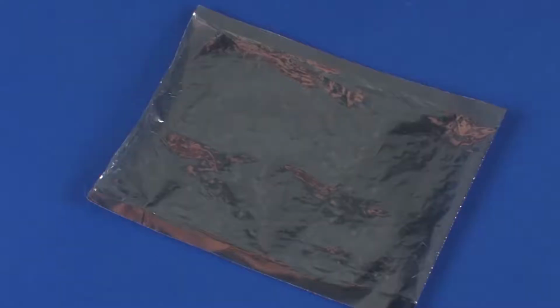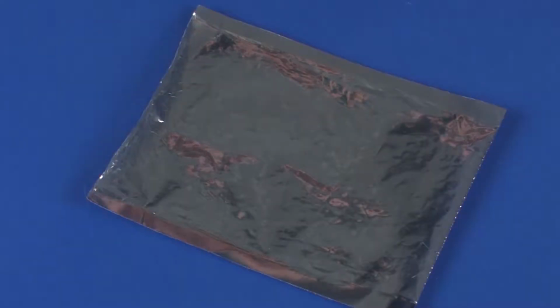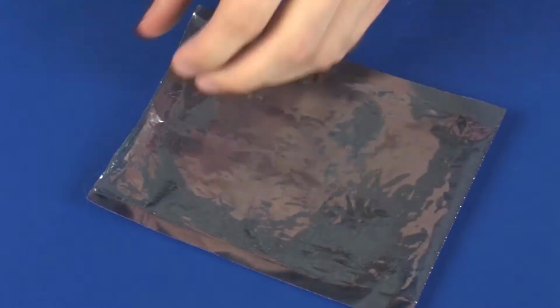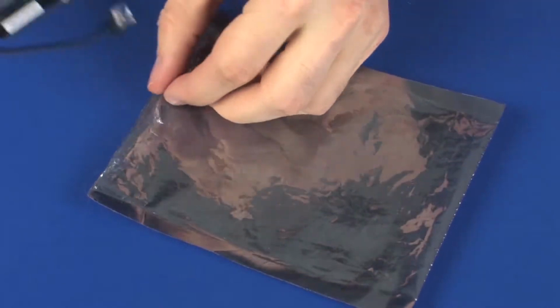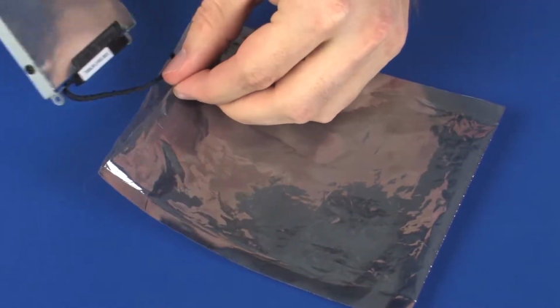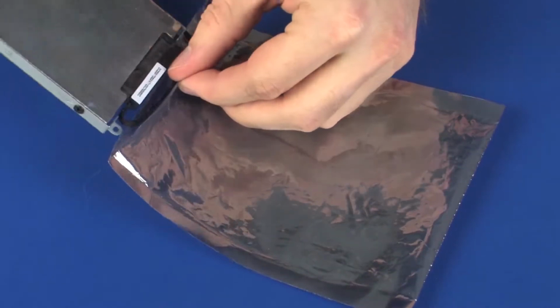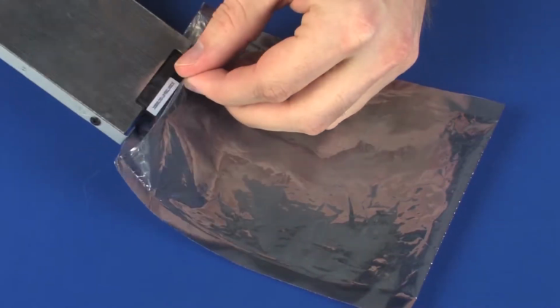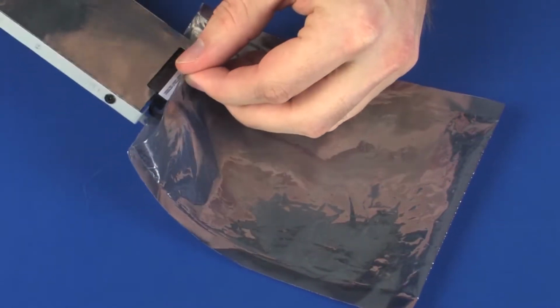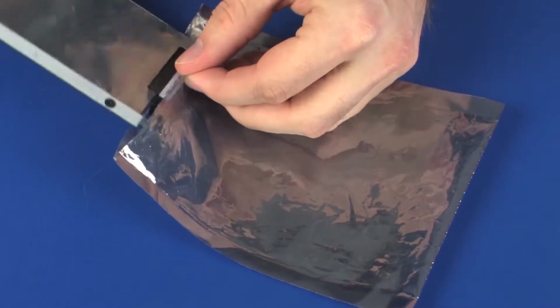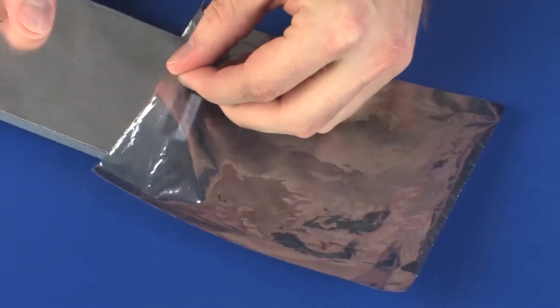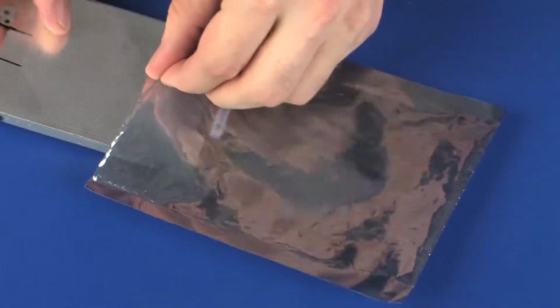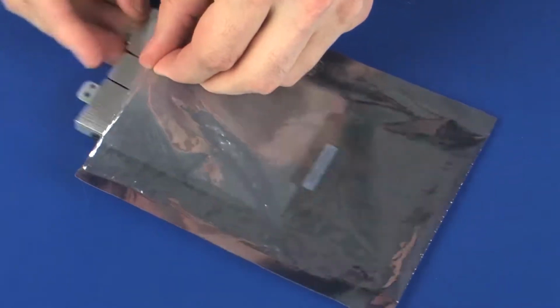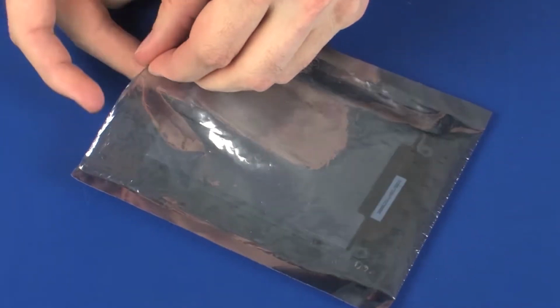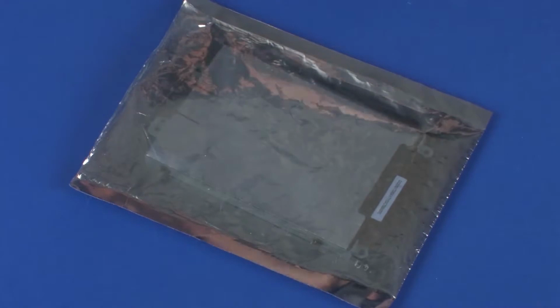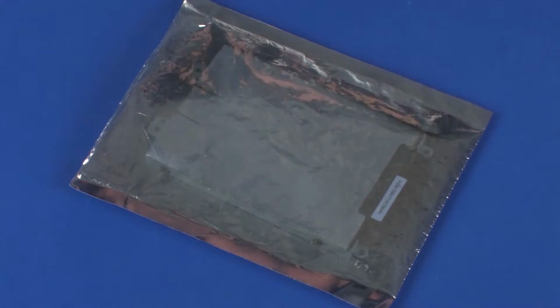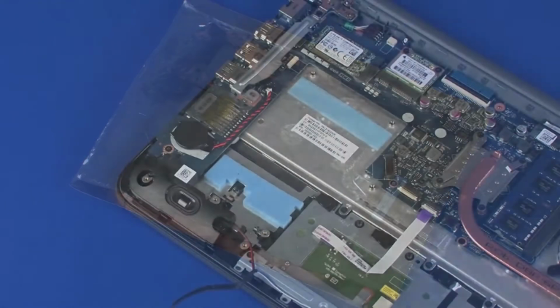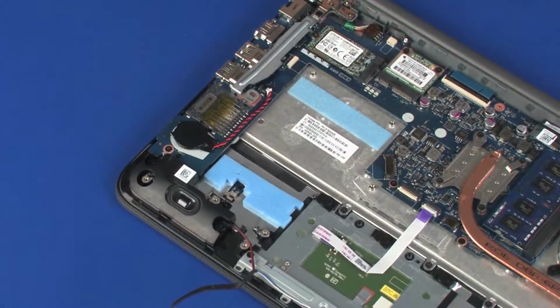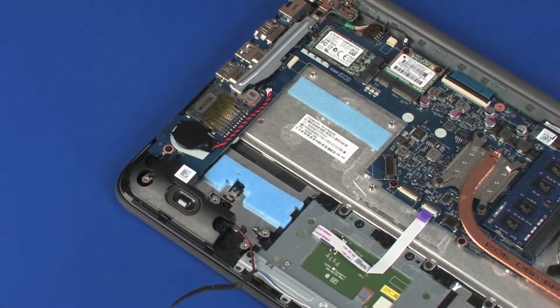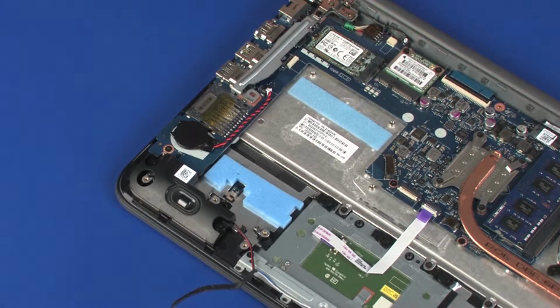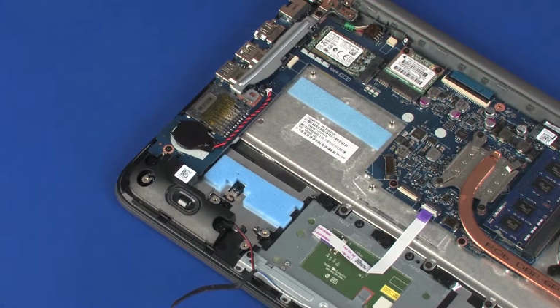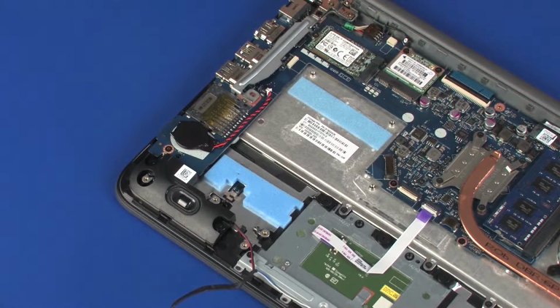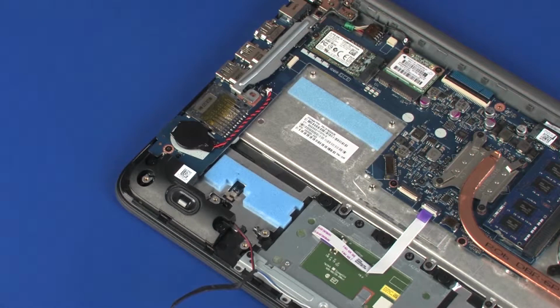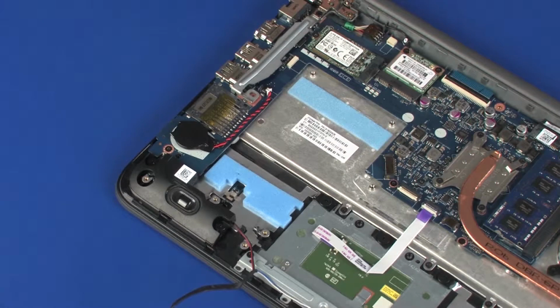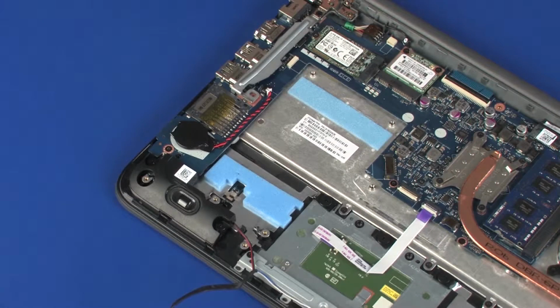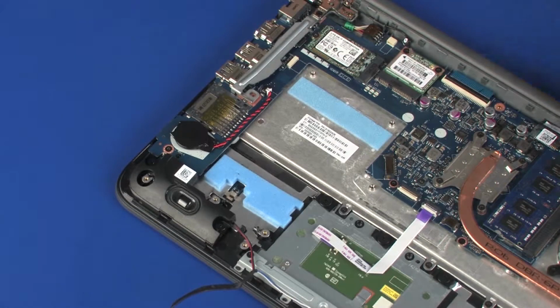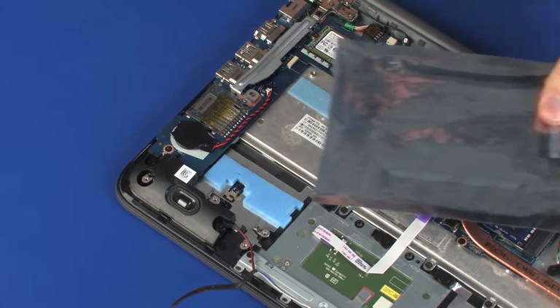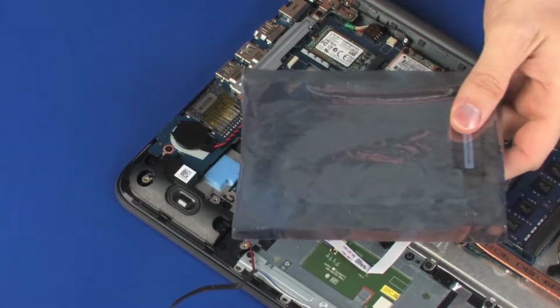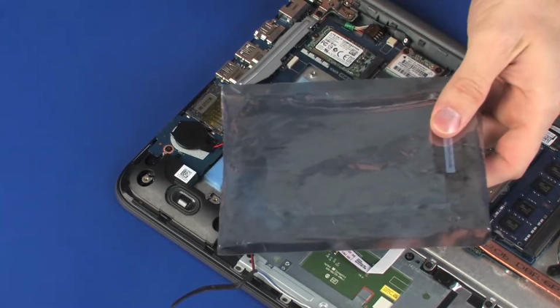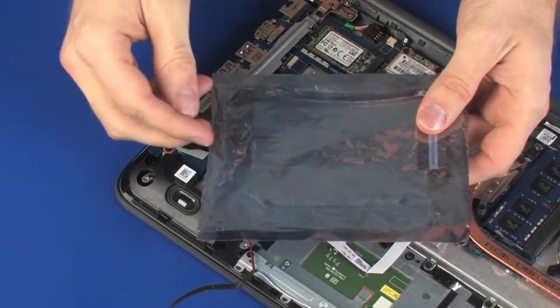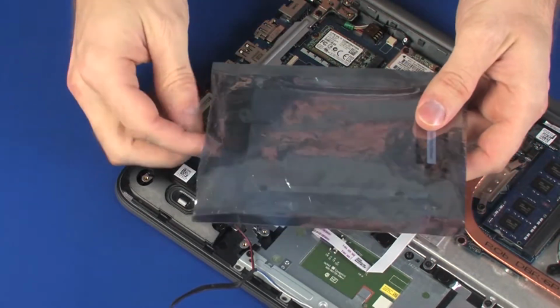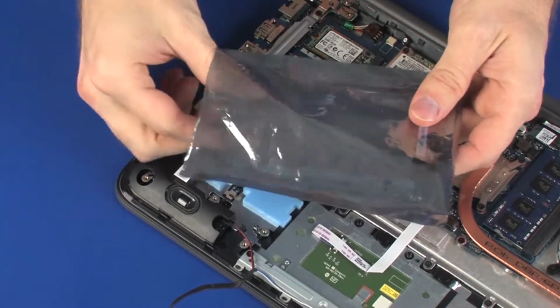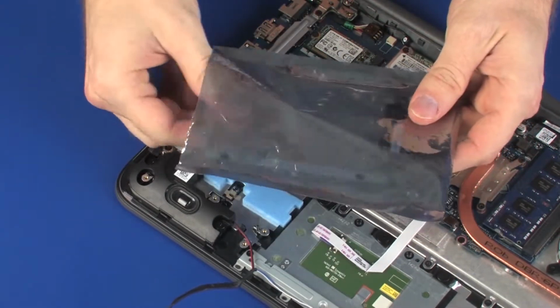Place the hard disk drive assembly in a static-dissipative bag. Replacement. Remove the hard disk drive assembly from the static-dissipative bag.